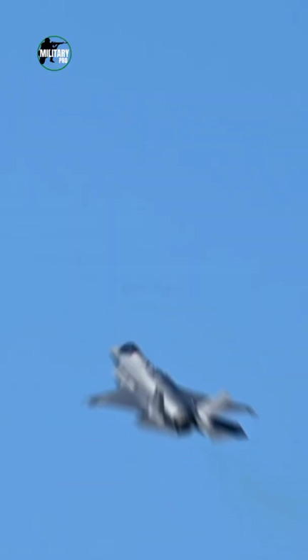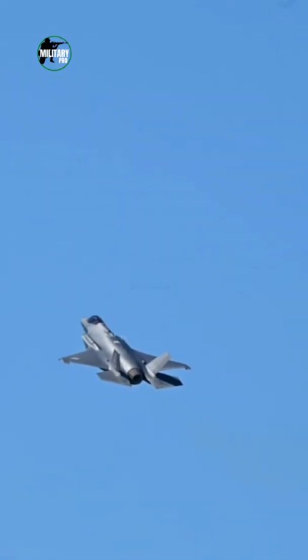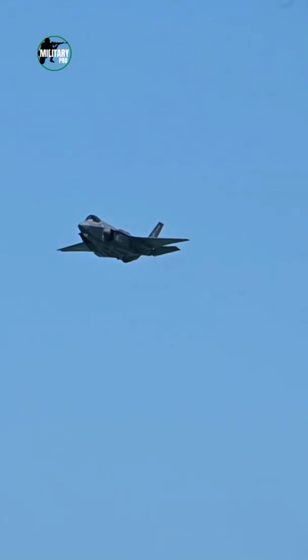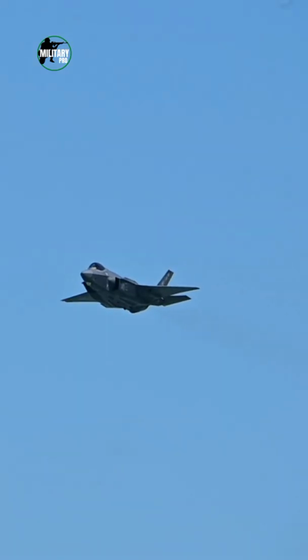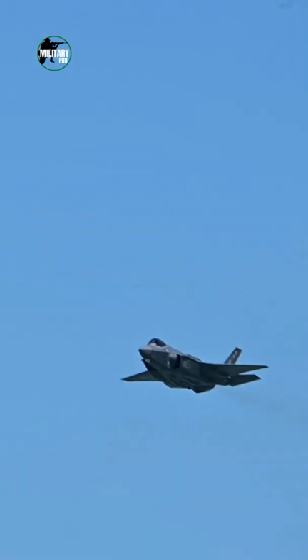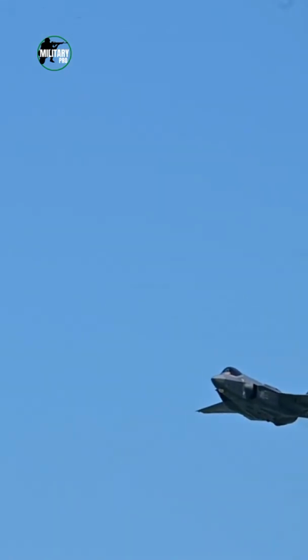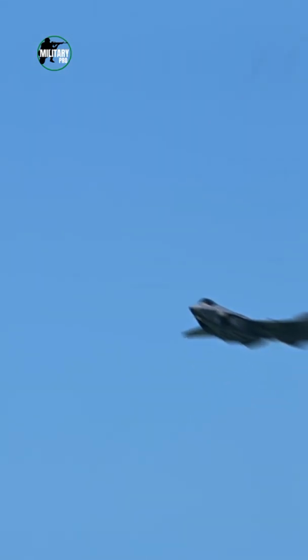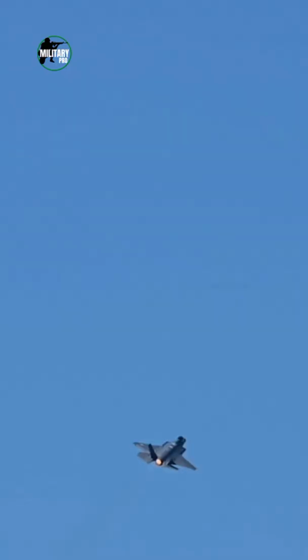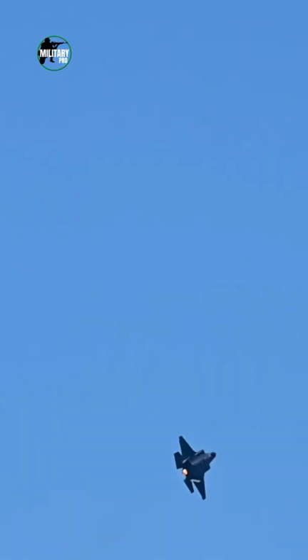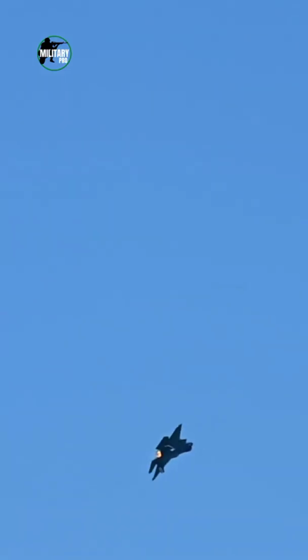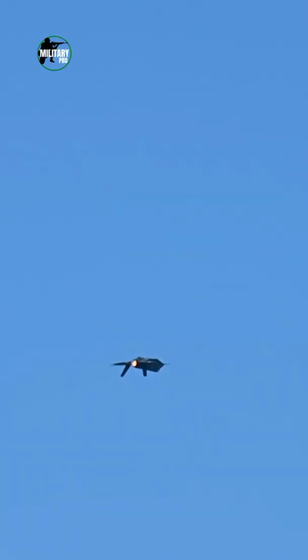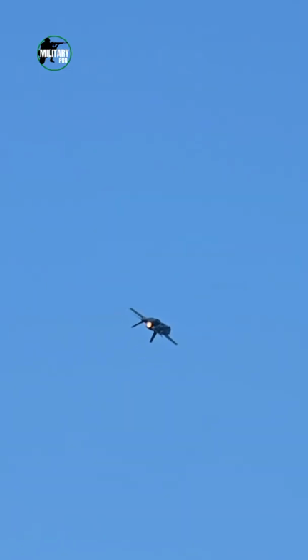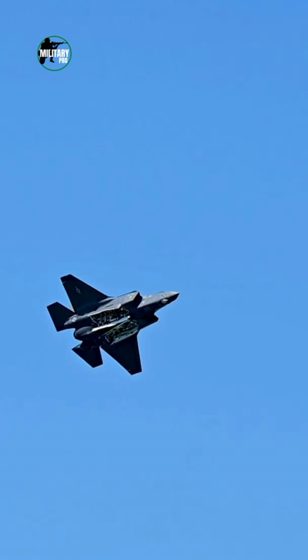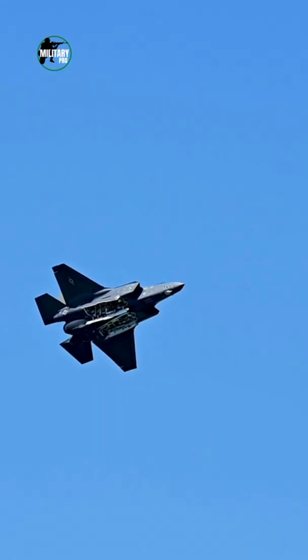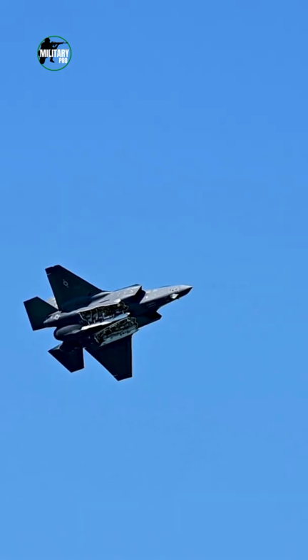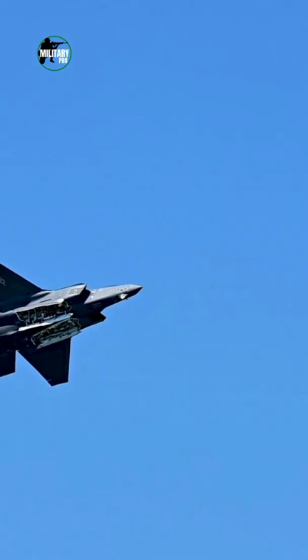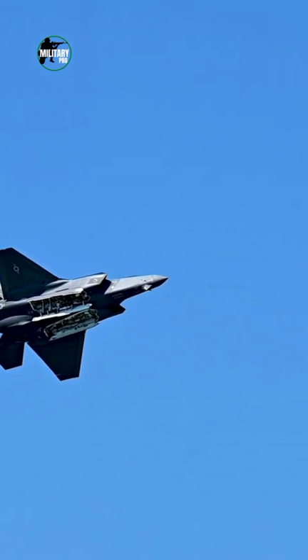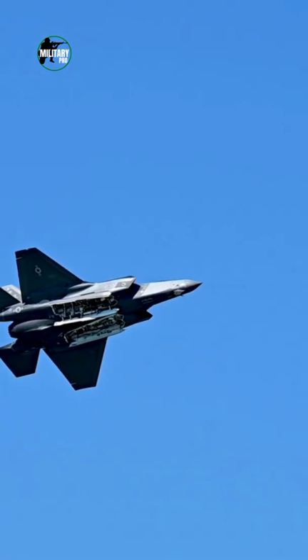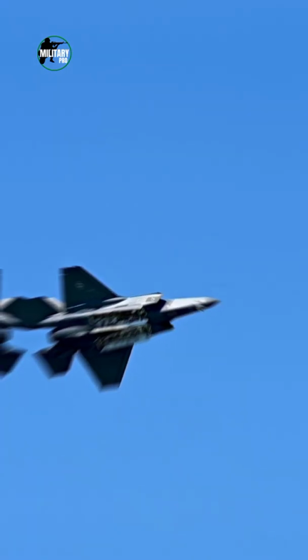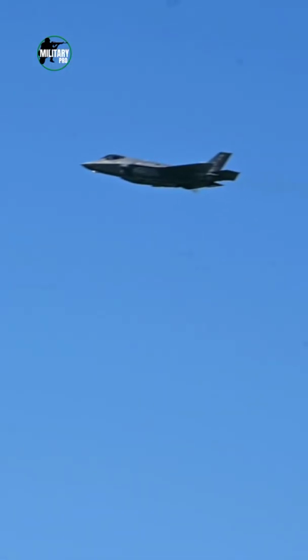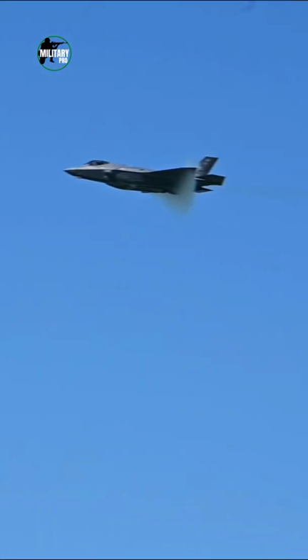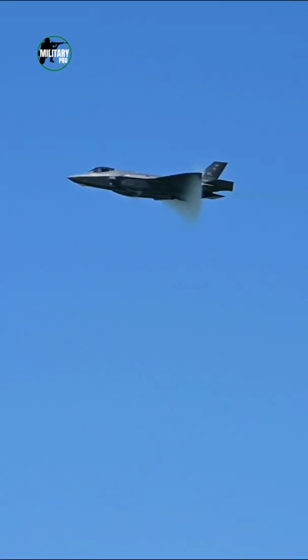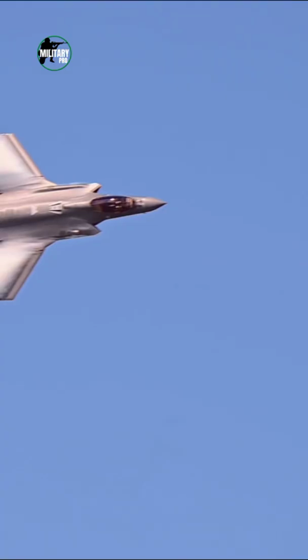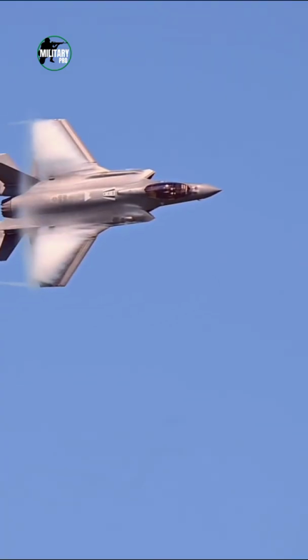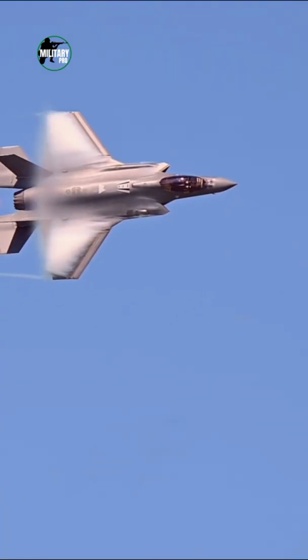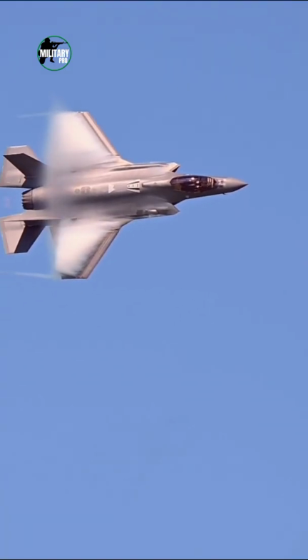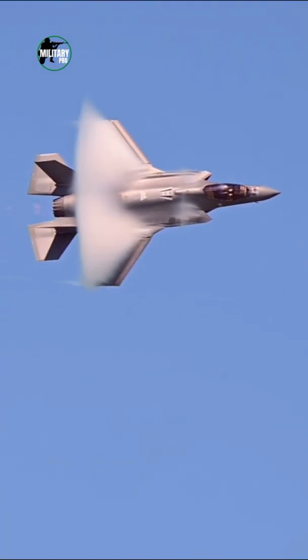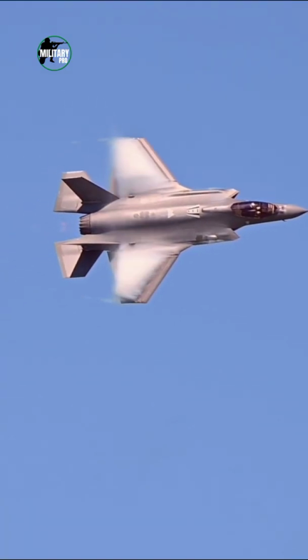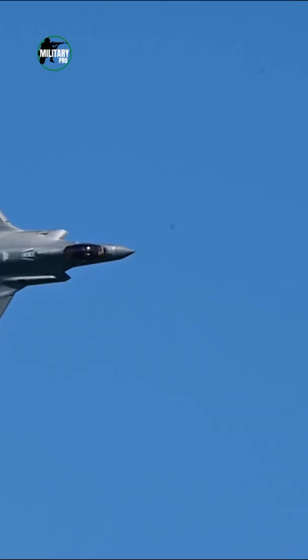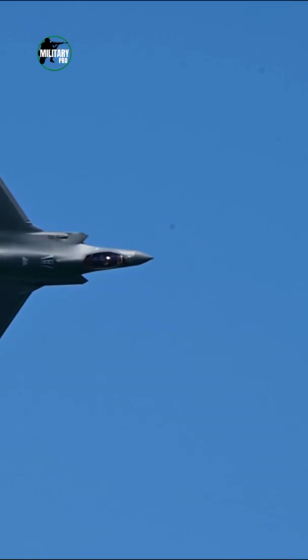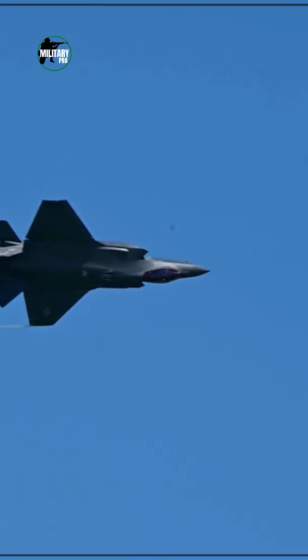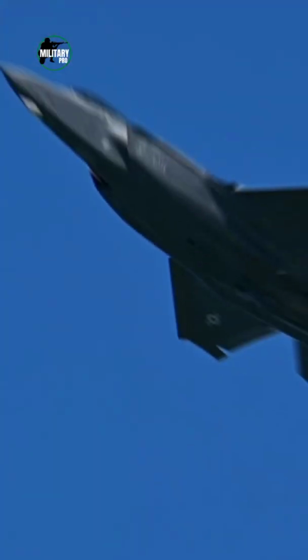Its top speed comes in at Mach 1.6, or 1,200 miles per hour — that is 1.6 times the speed of sound — and its maximum thrust tops 40,000 pounds.